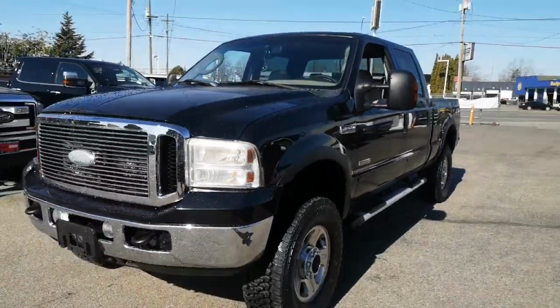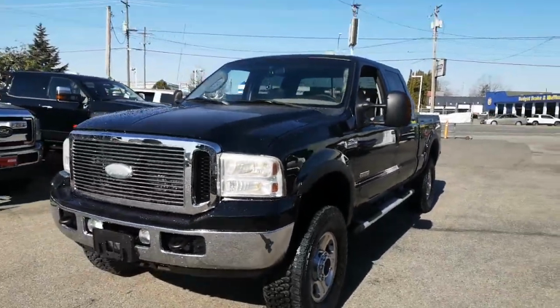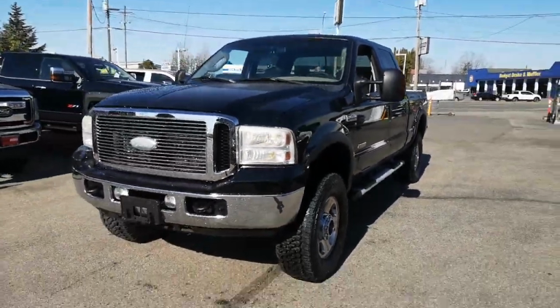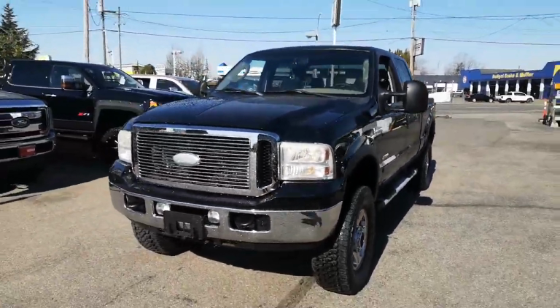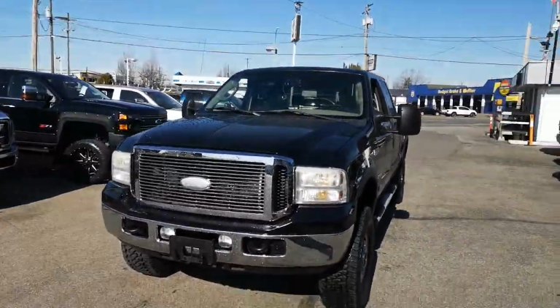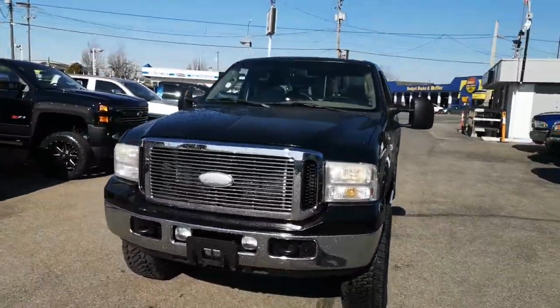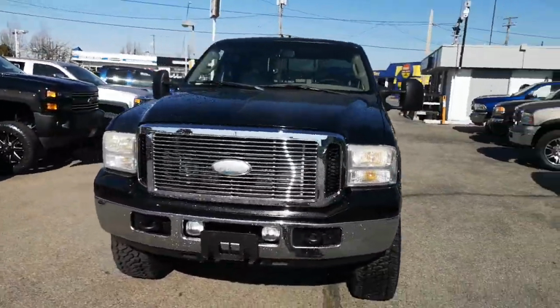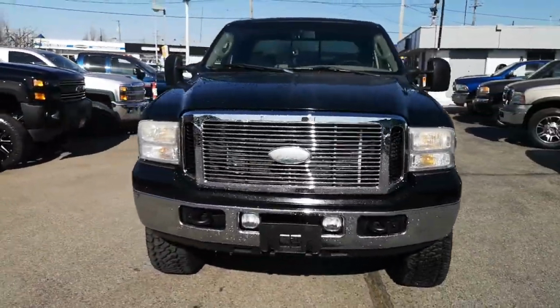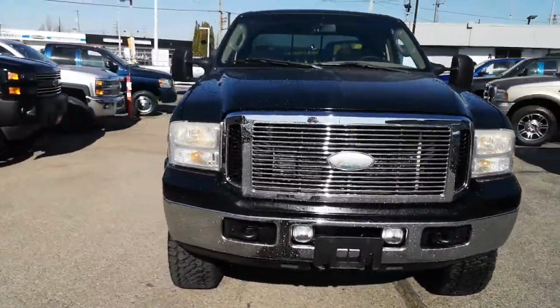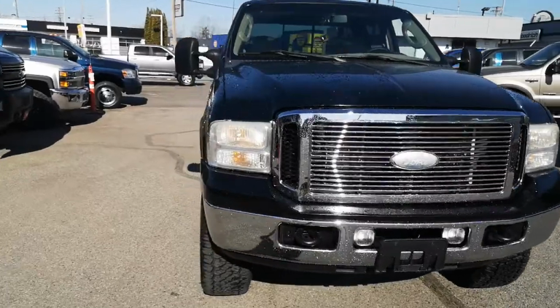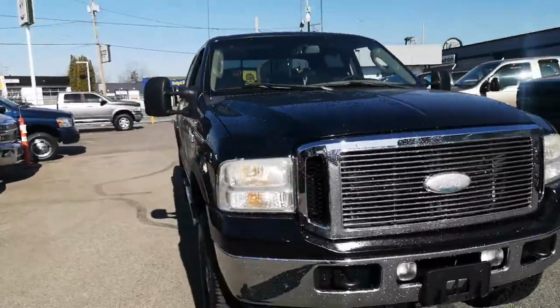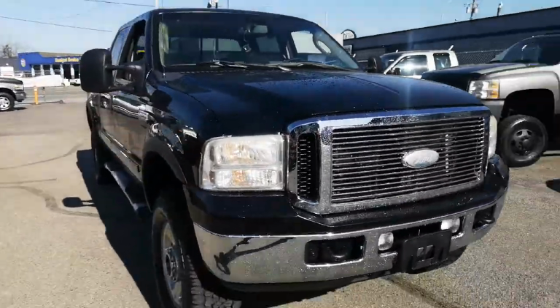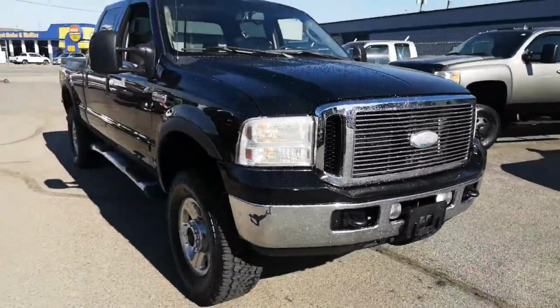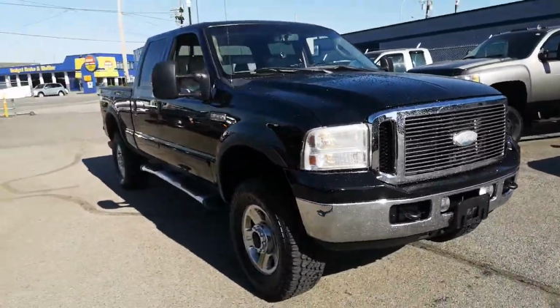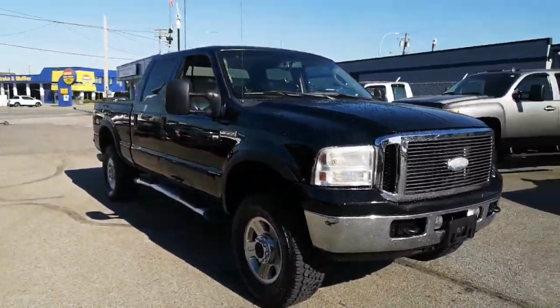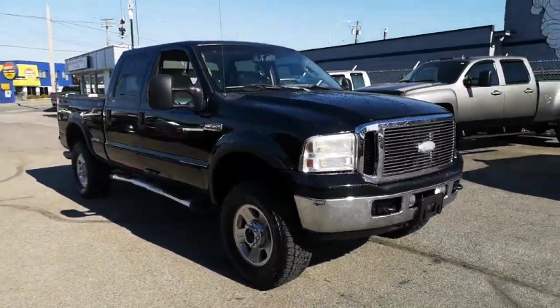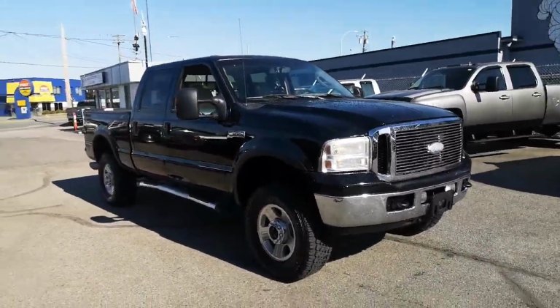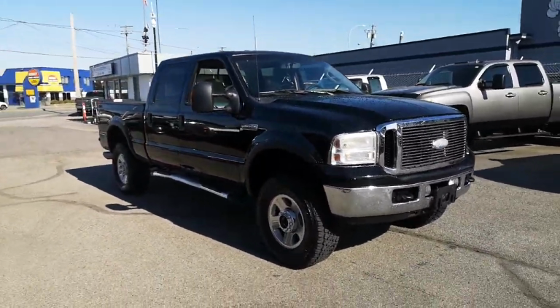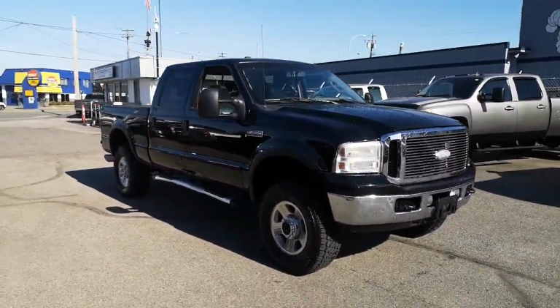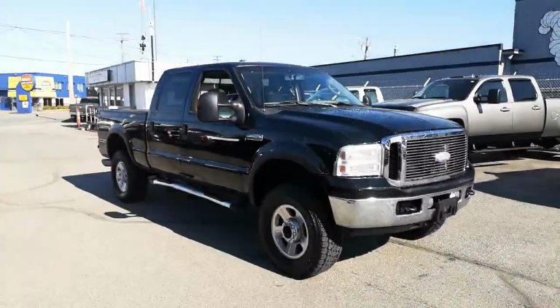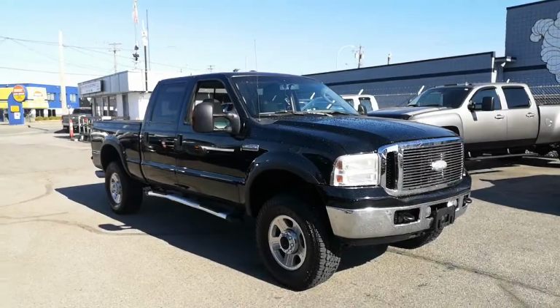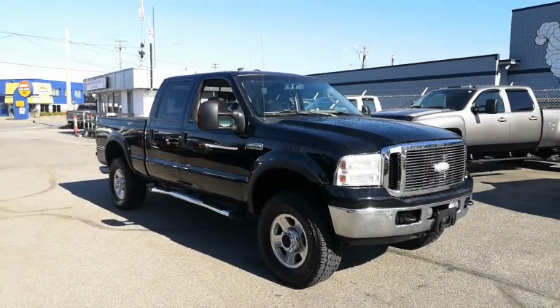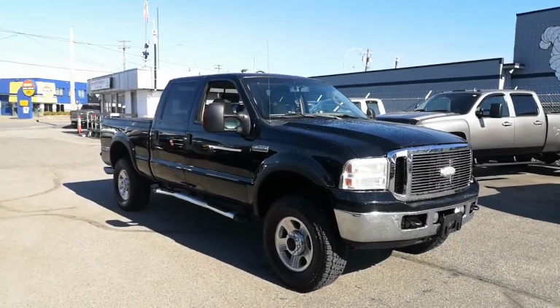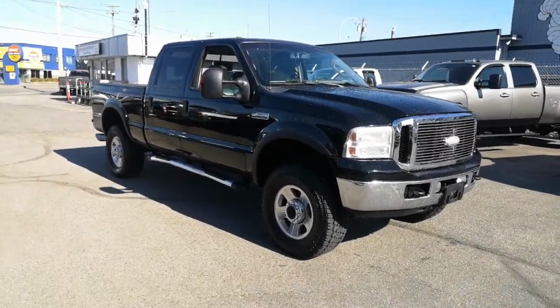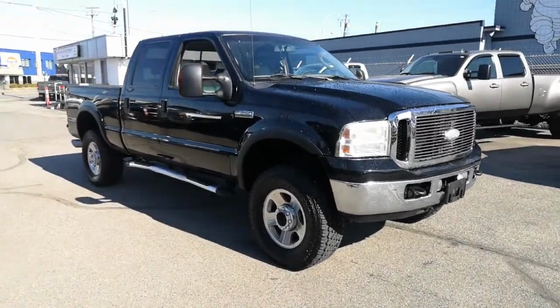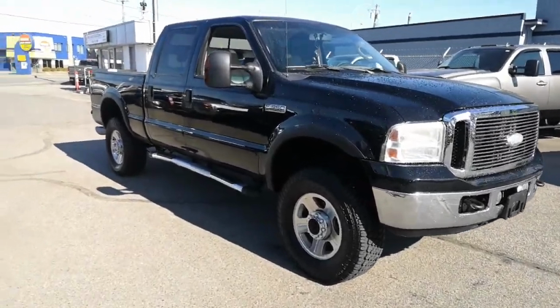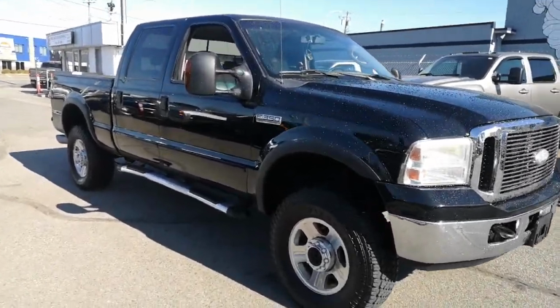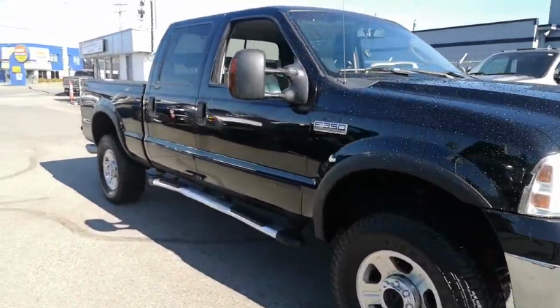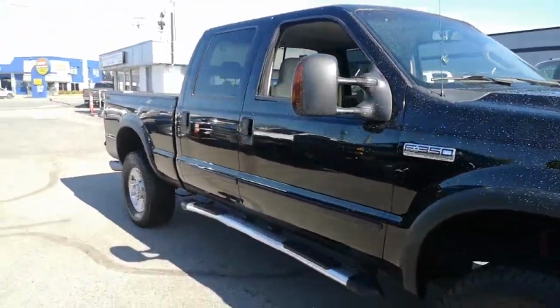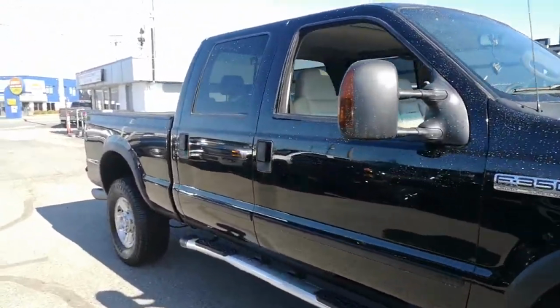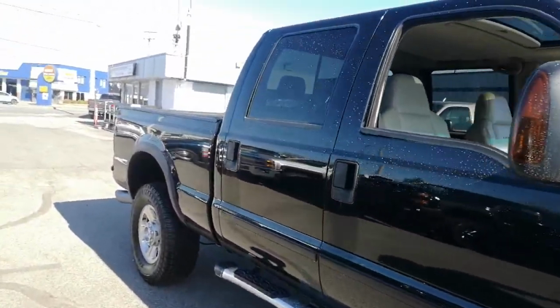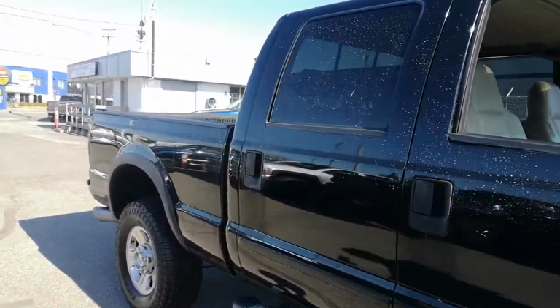Hey guys, this is Danny here at Milani Norman Auto Sales here in Langley, British Columbia. I'm just going to show you guys our 2006 Ford F-350 — beautiful truck. It is the Lariat trim, so I'll show you the interior, but just going to give you a nice walk around the truck.